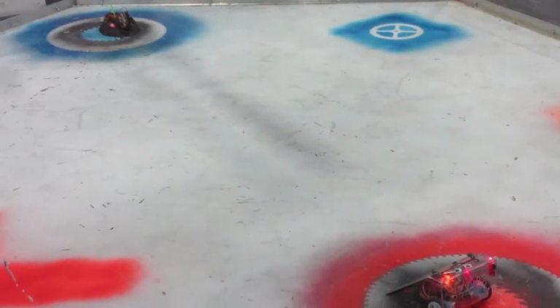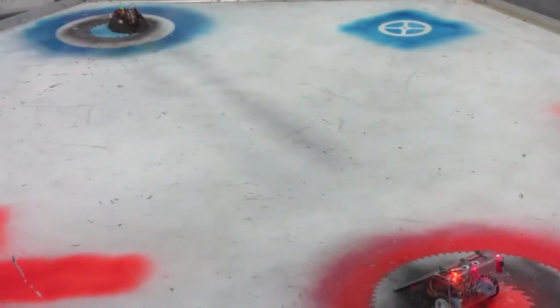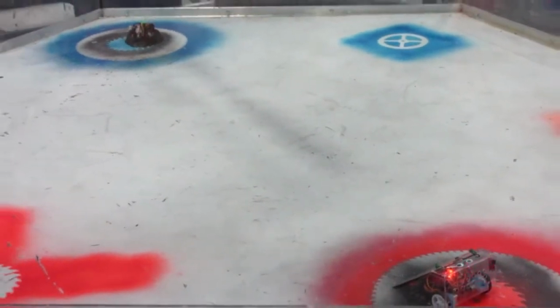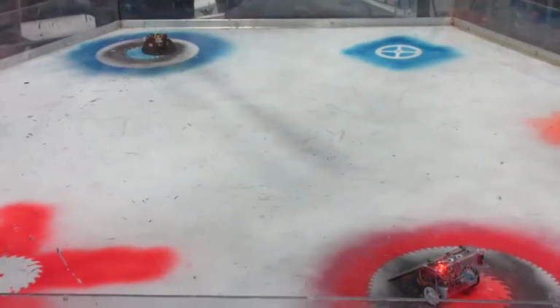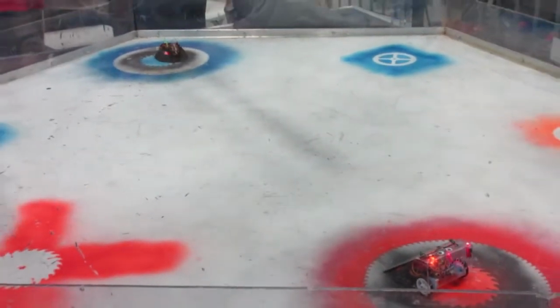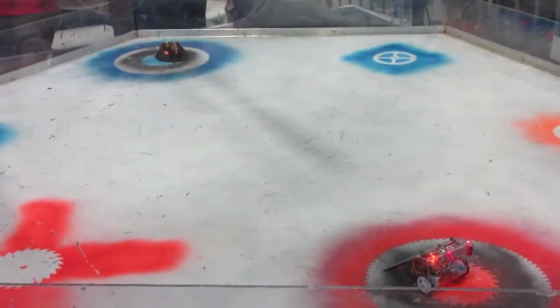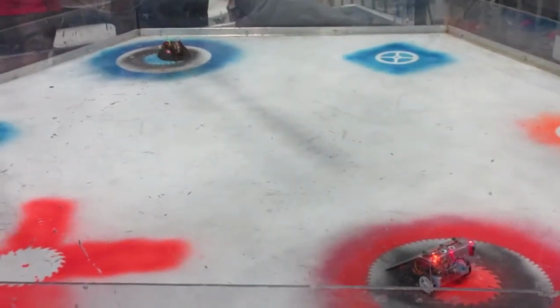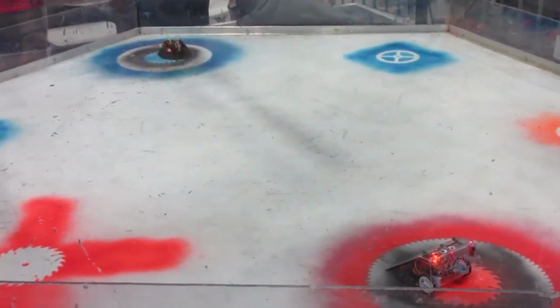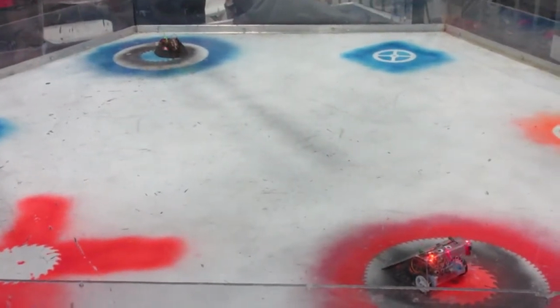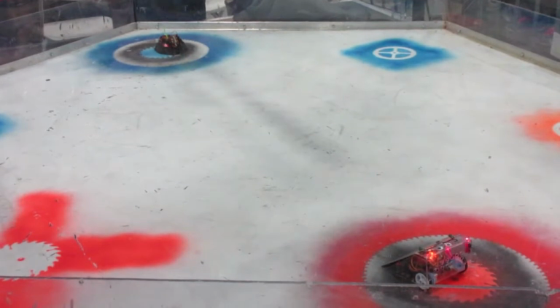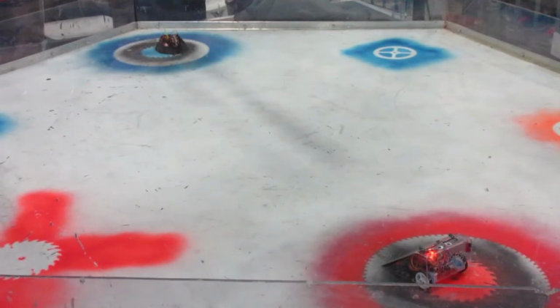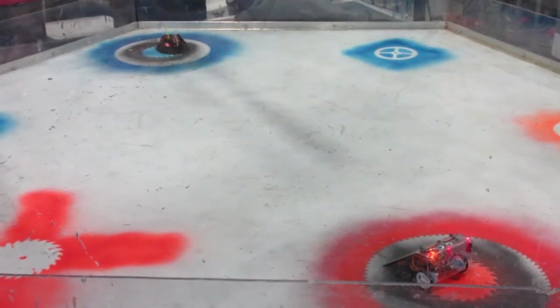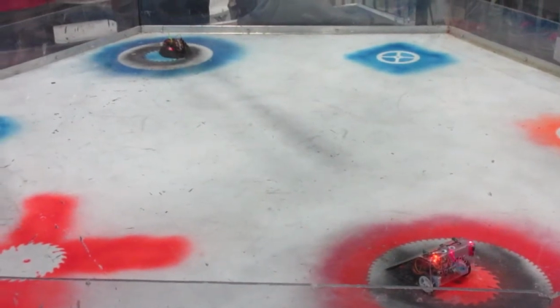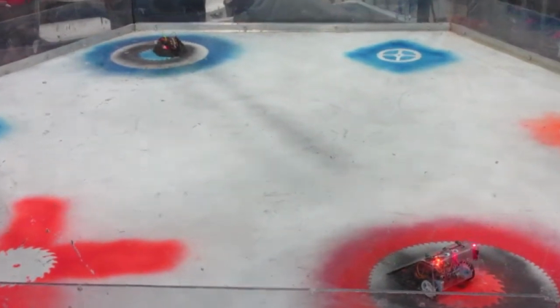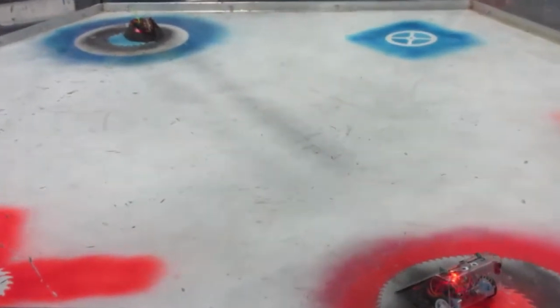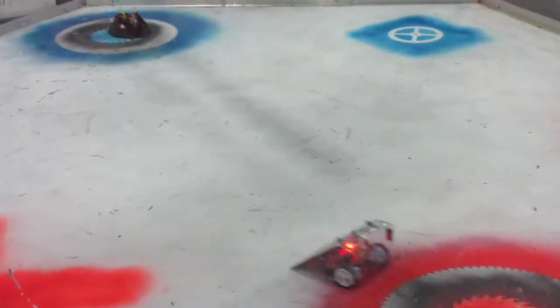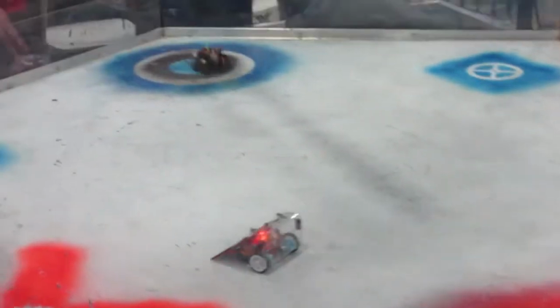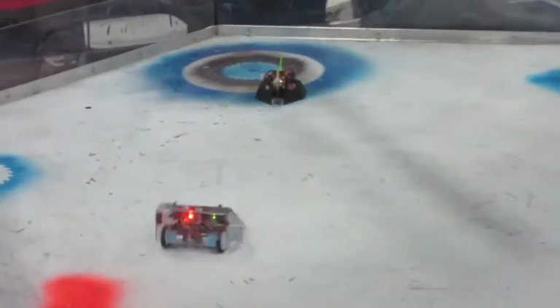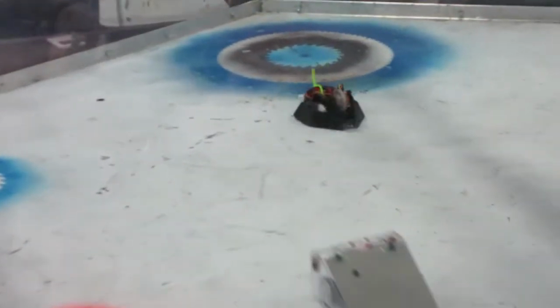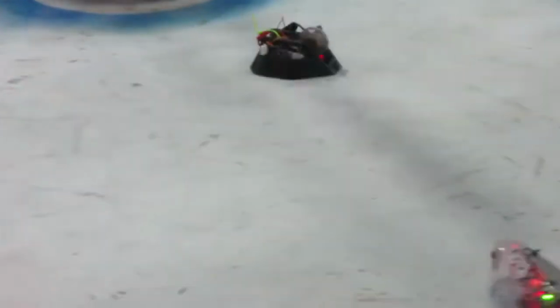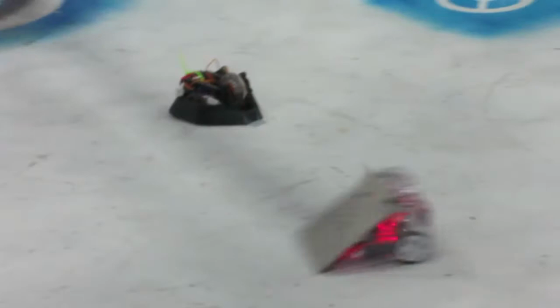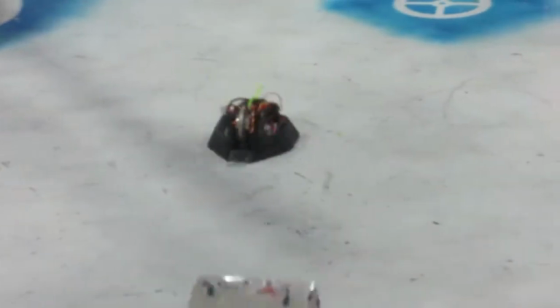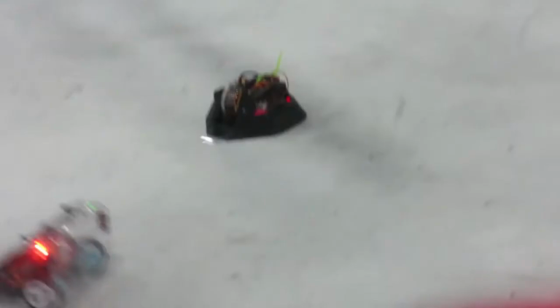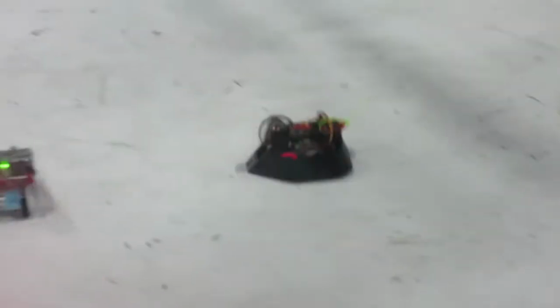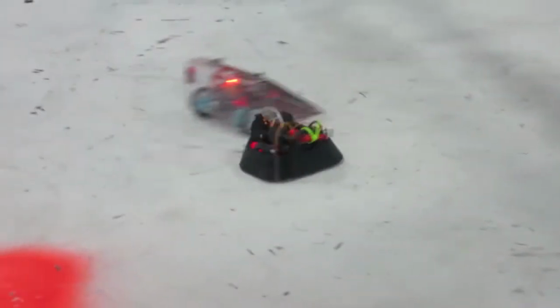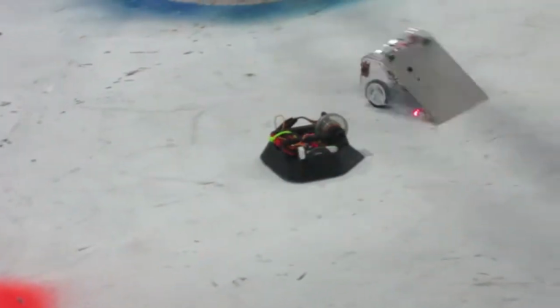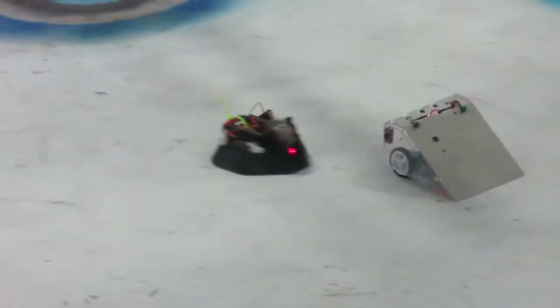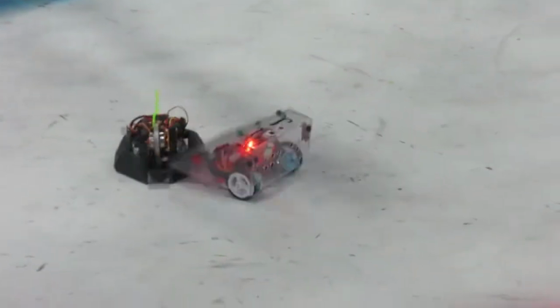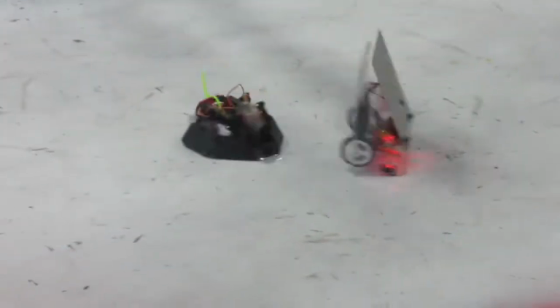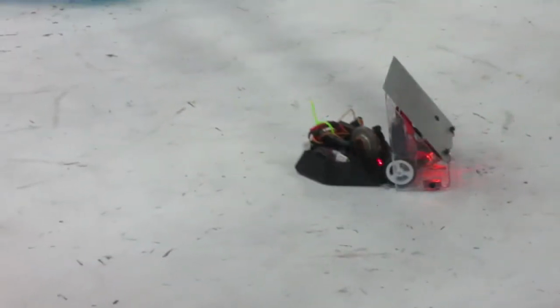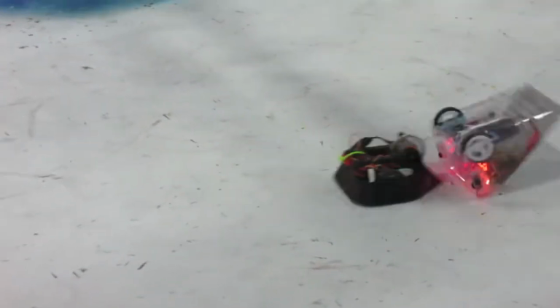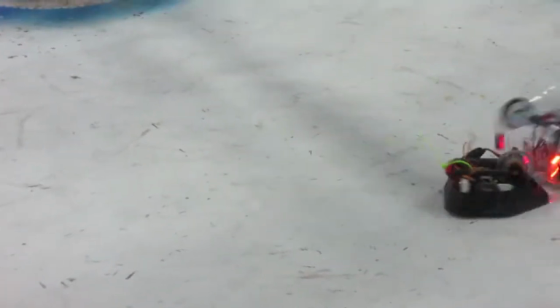The first fight of the day was with Gimli, my vertical spinner. It was against a flipper named Swarf. Swarf's construction only began two days before the event, so that was actually kind of impressive for them to get it ready in time.